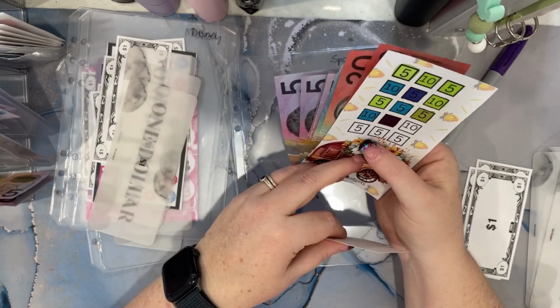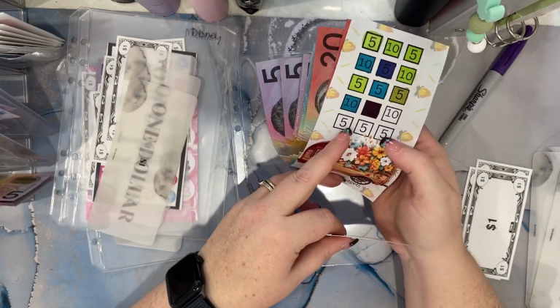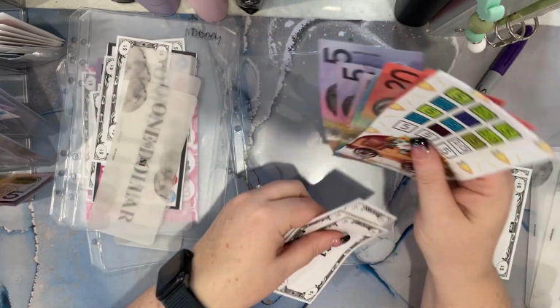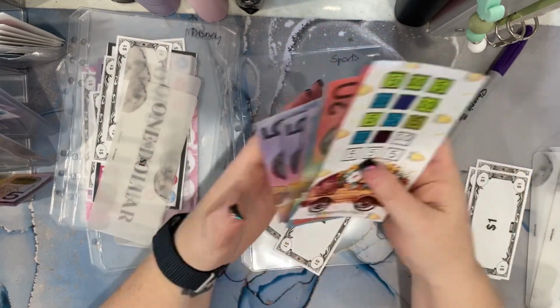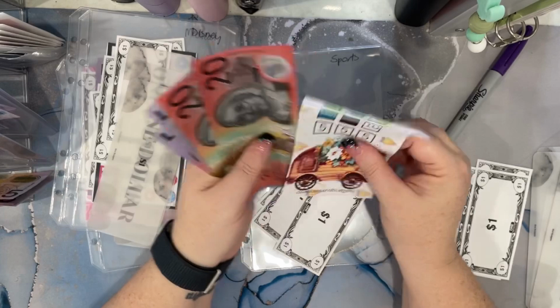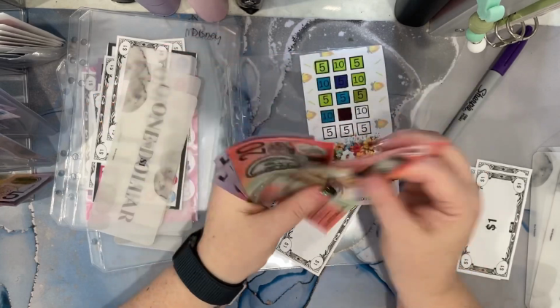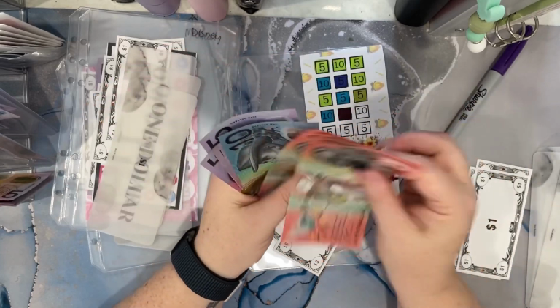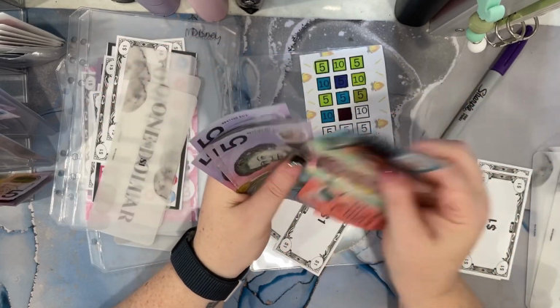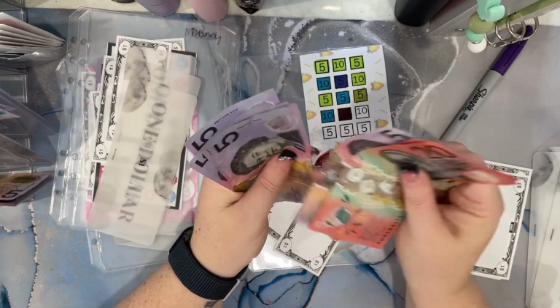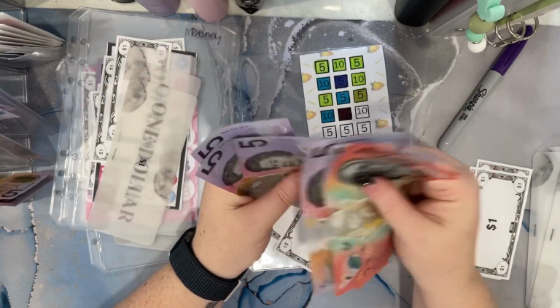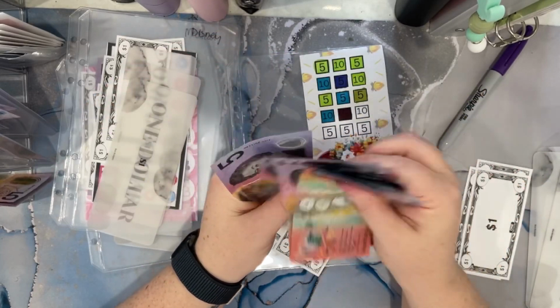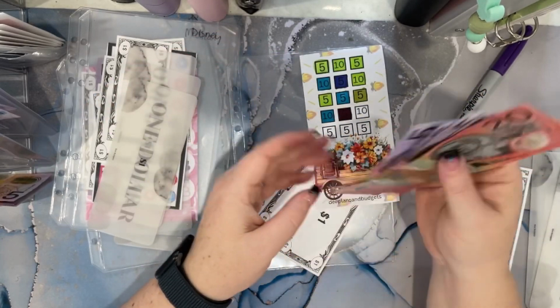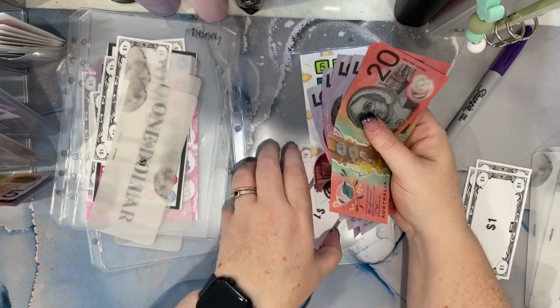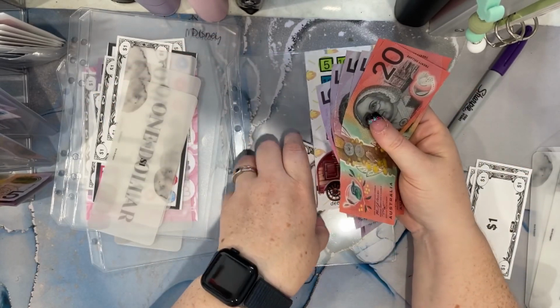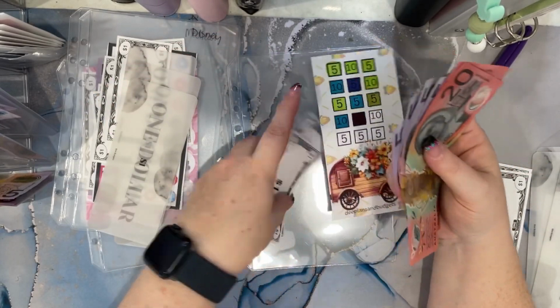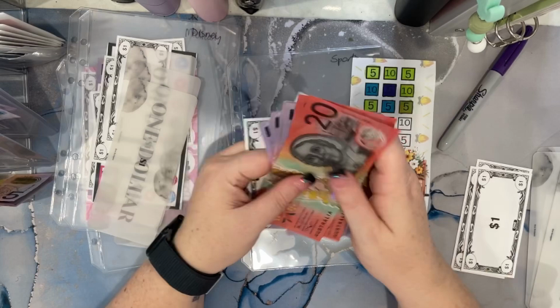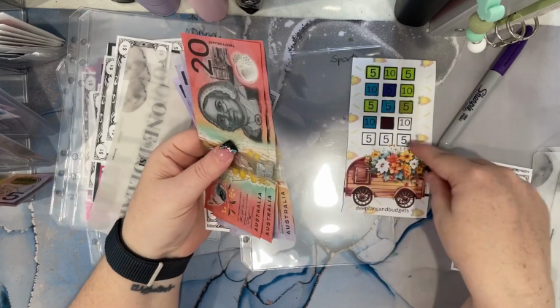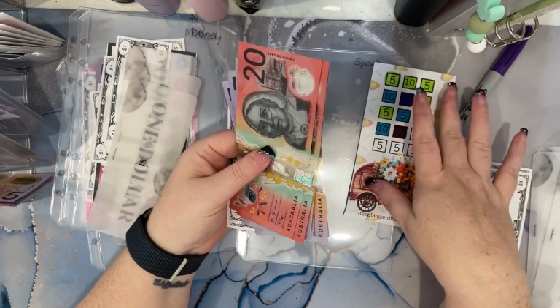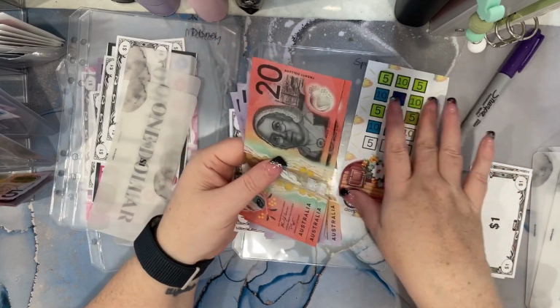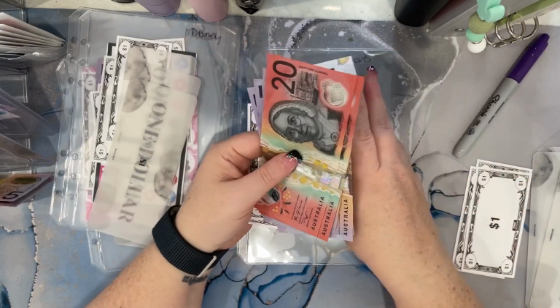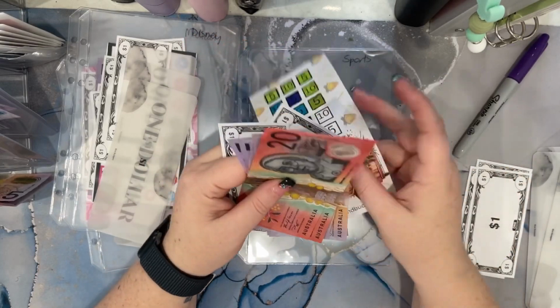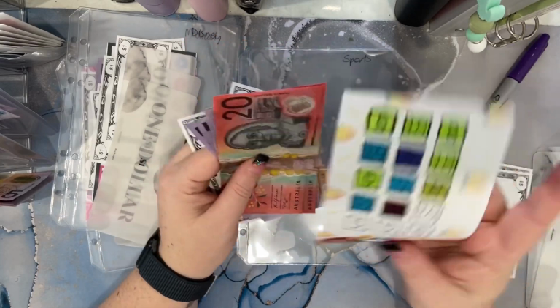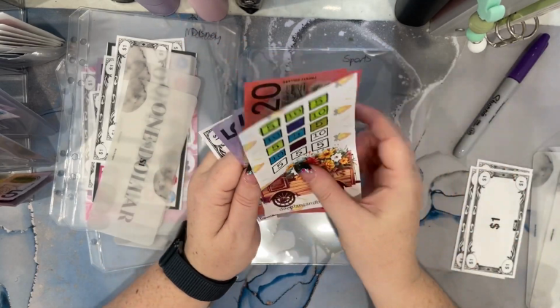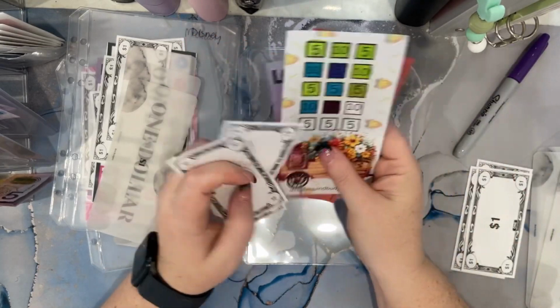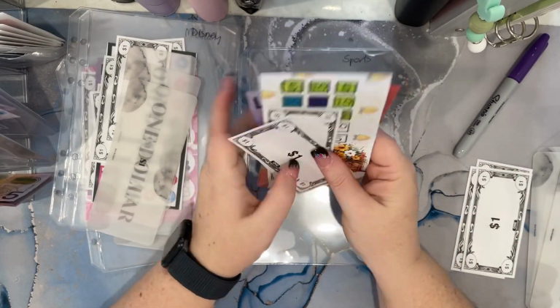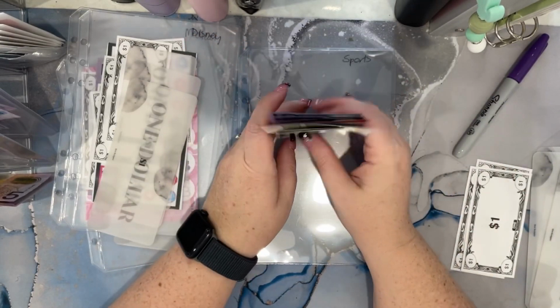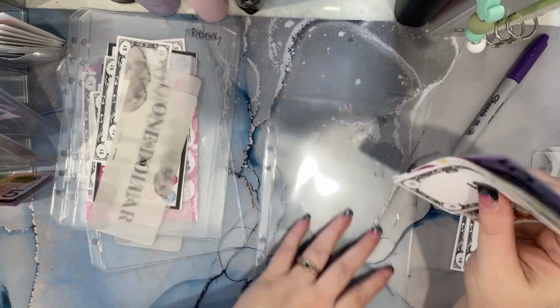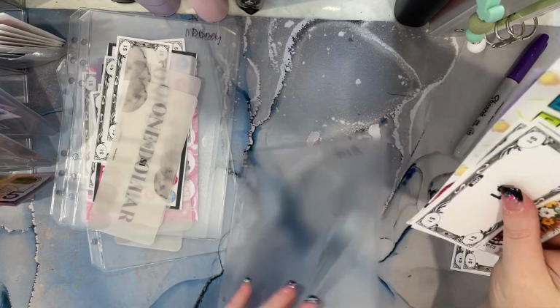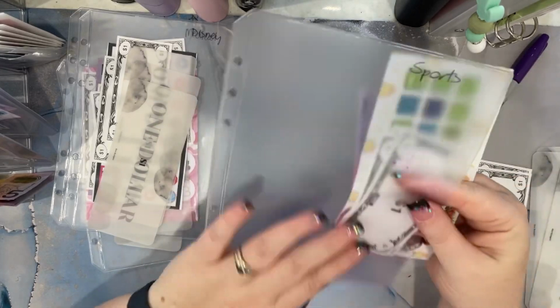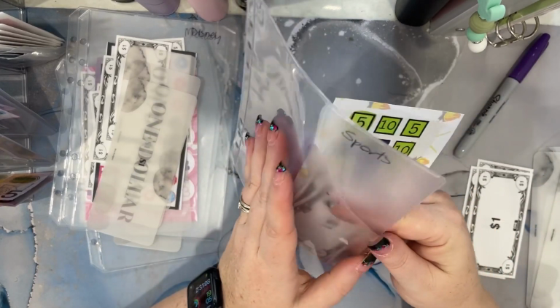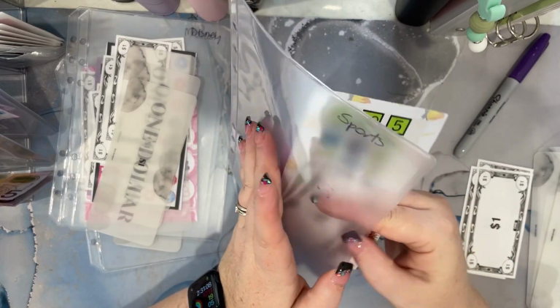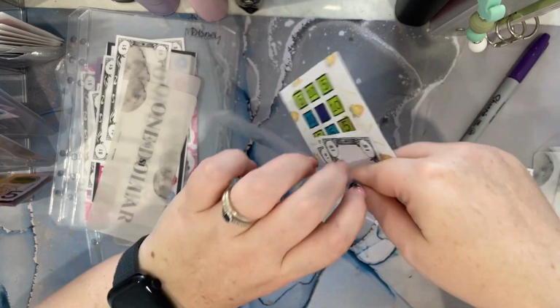And then this is going to be quite a big challenge. Because what have we got? 20, 40, 50, 60, 75 — and there's 25 left. This is going to be a $100 challenge. Wow. That's a big challenge for my freebies, because I don't usually have them that big.